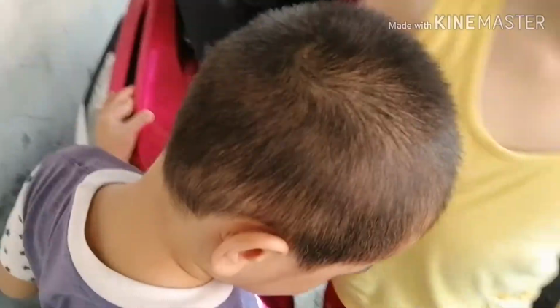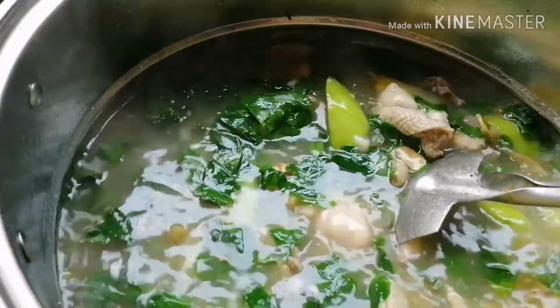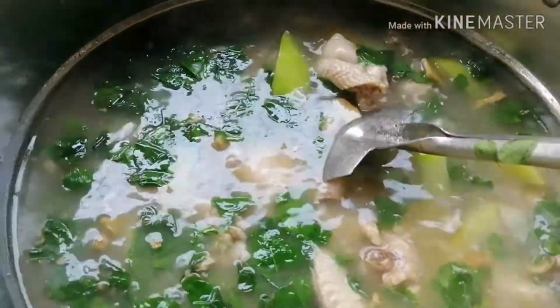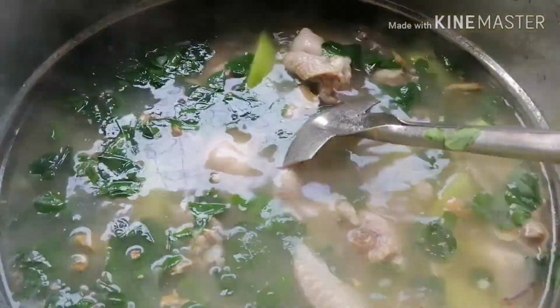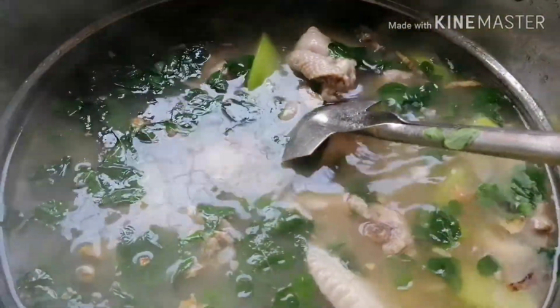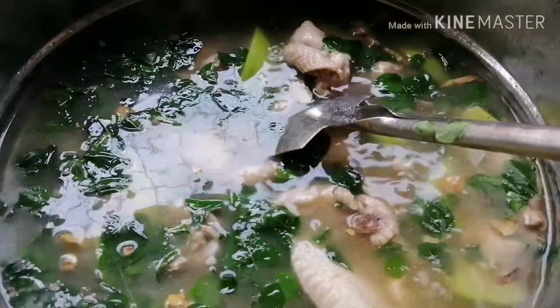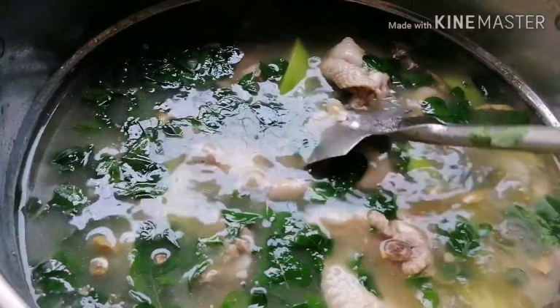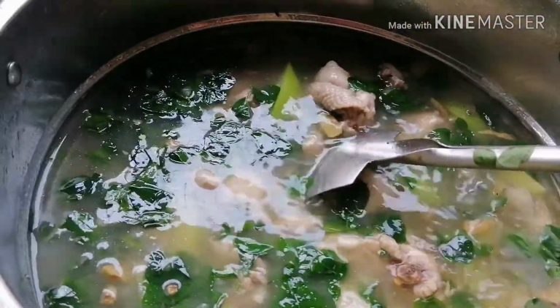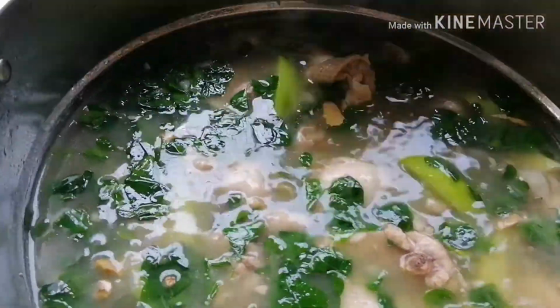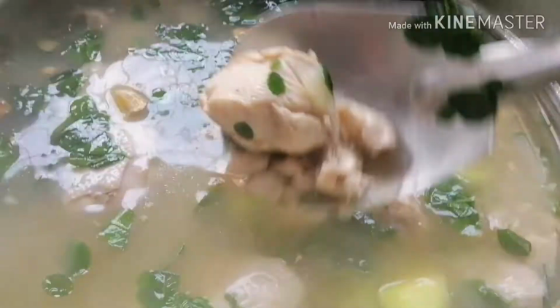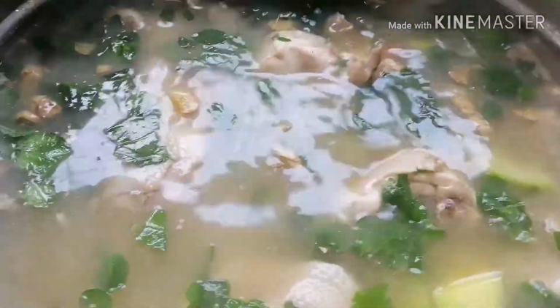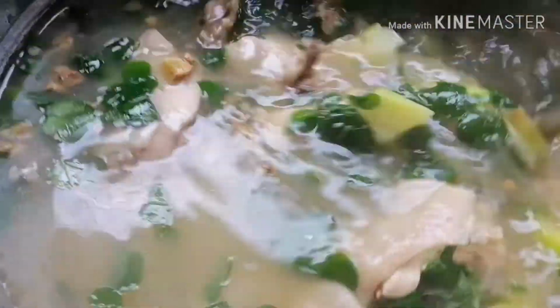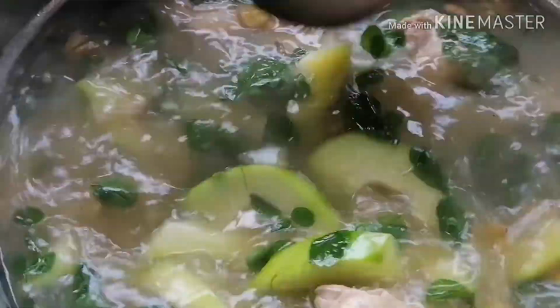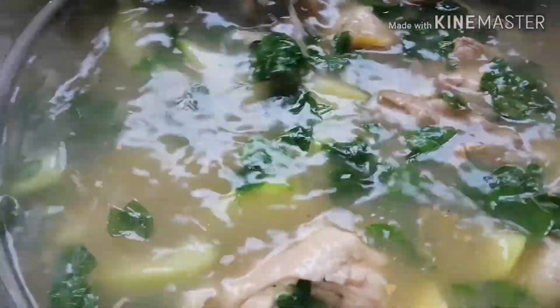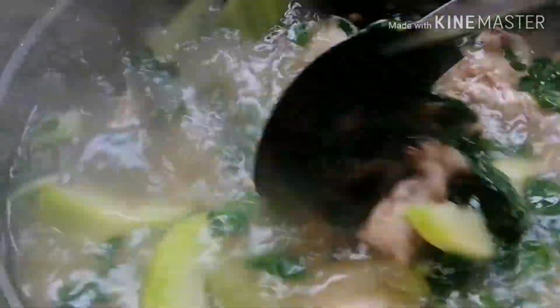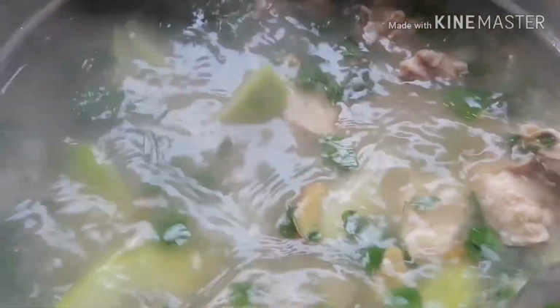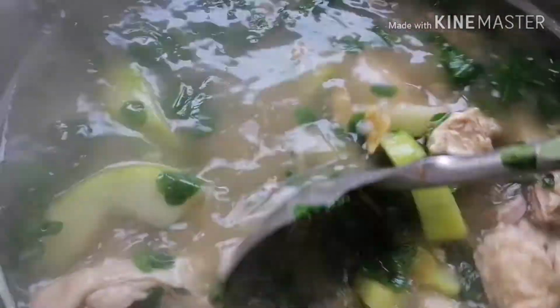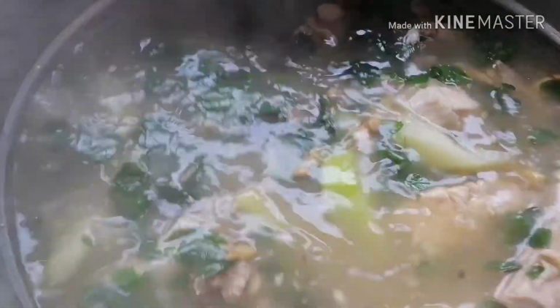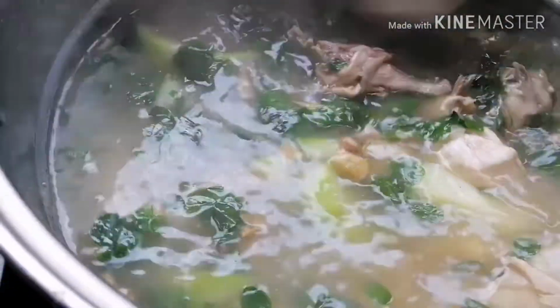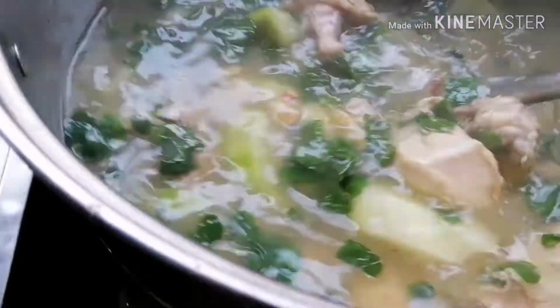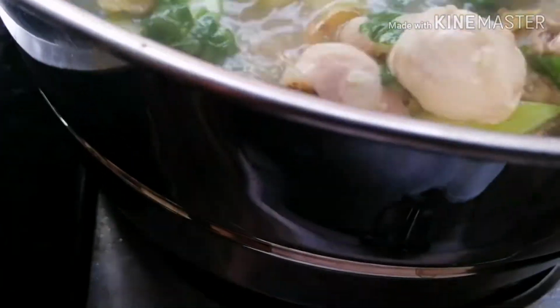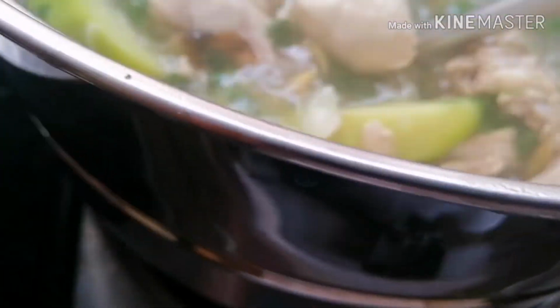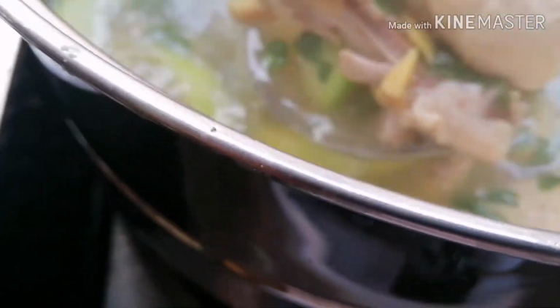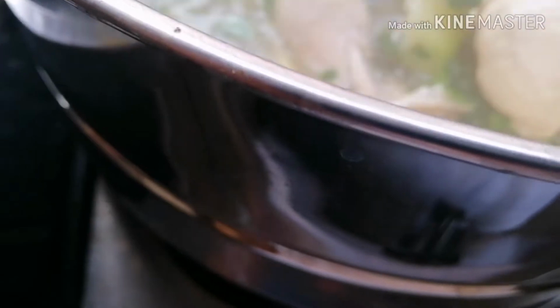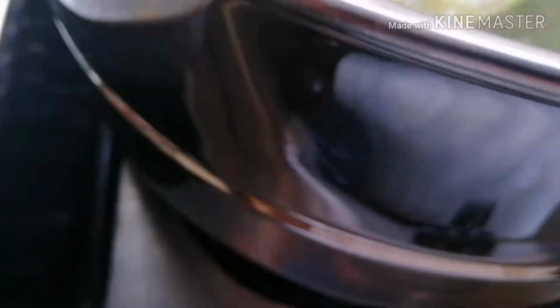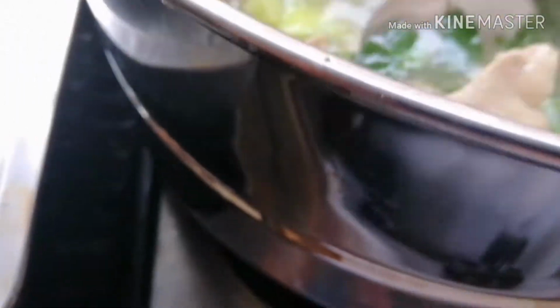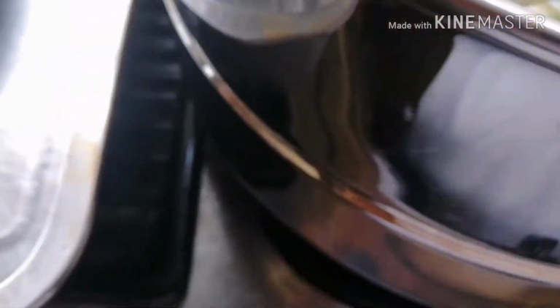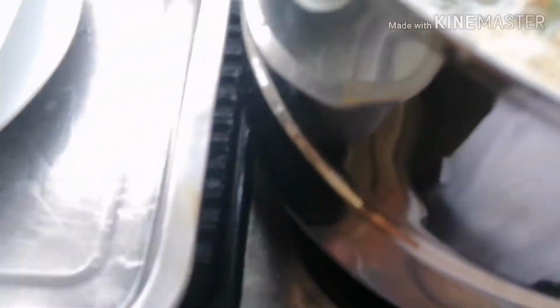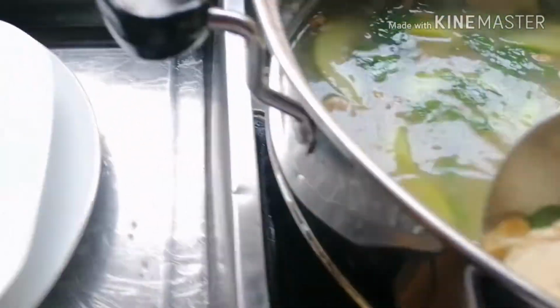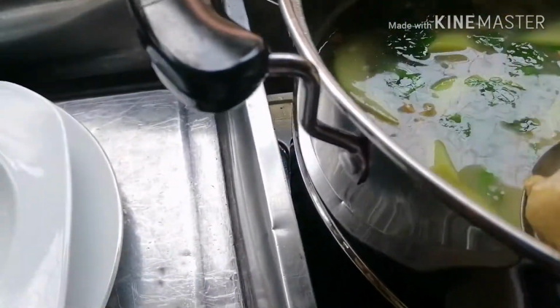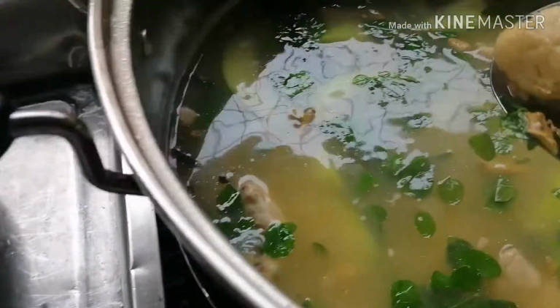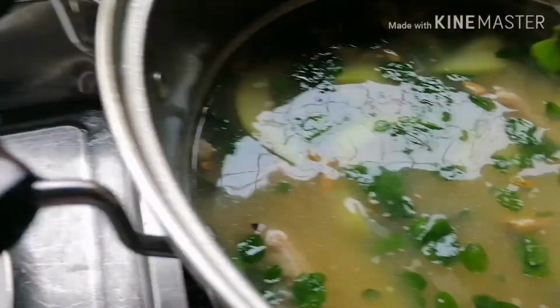Ayun guys, patay na po natin ang ating apoy. Now mag-plating na ito natin. Ito na po siya ang ating ginolang manok. Ayun guys, mag-start po tayo mag-plating. Meron po tayo ng bowl — then magdagdag po tayo ng chicken.